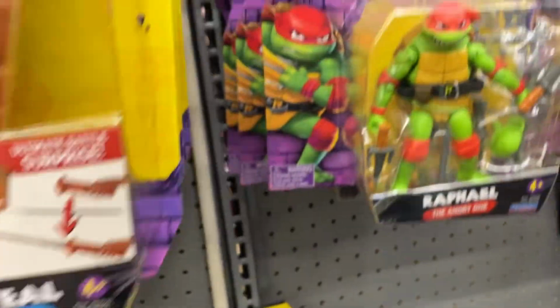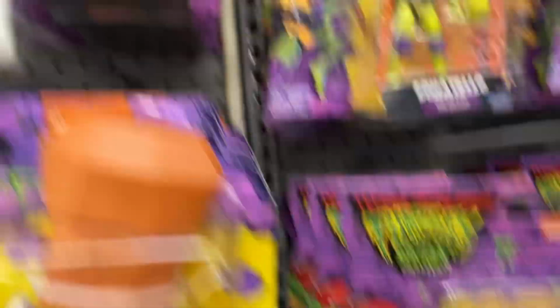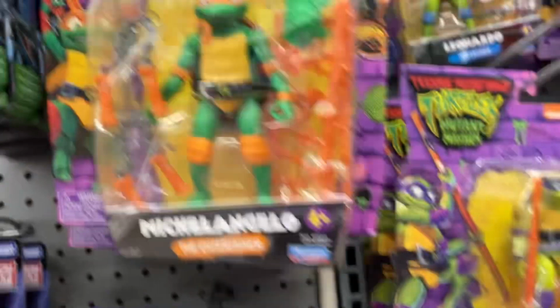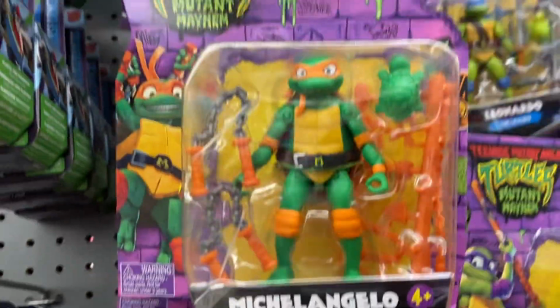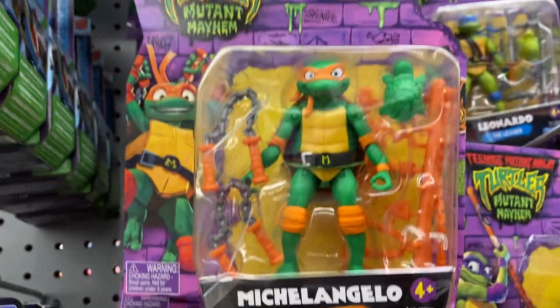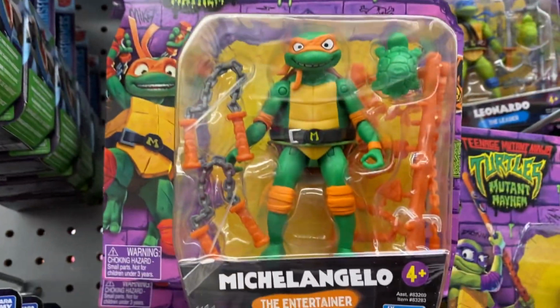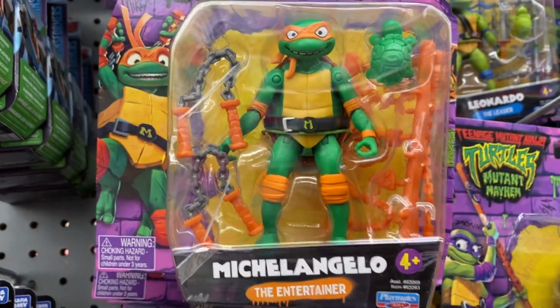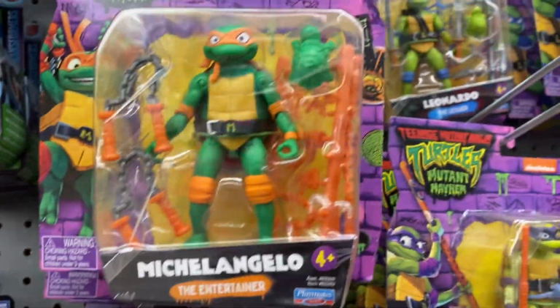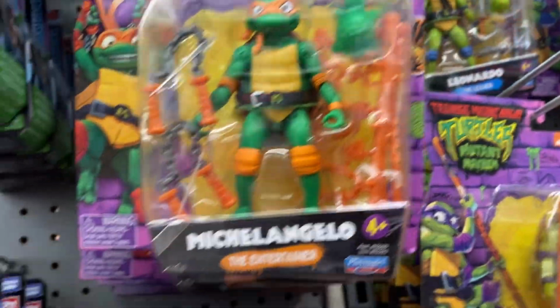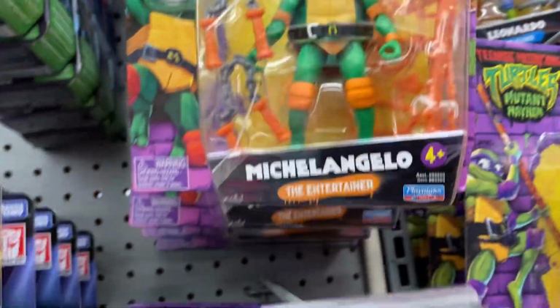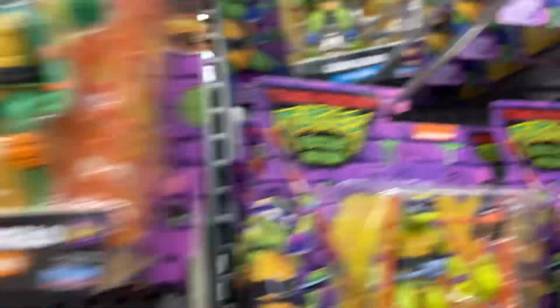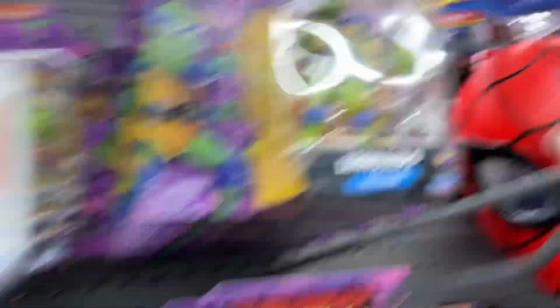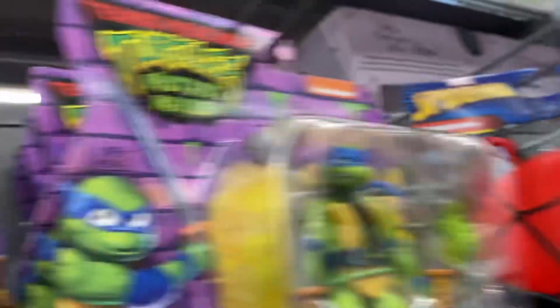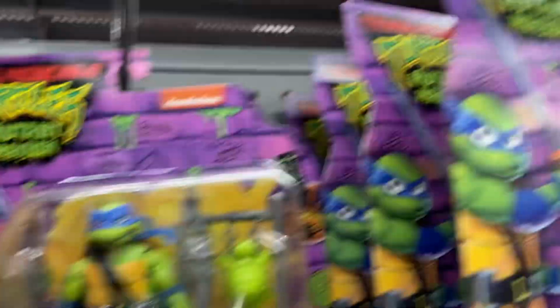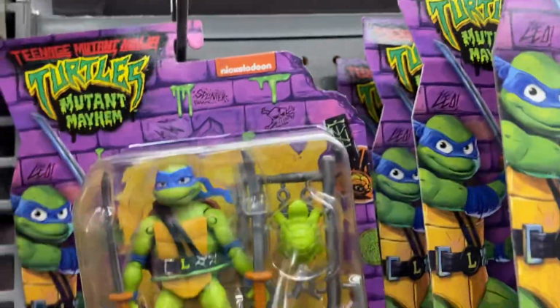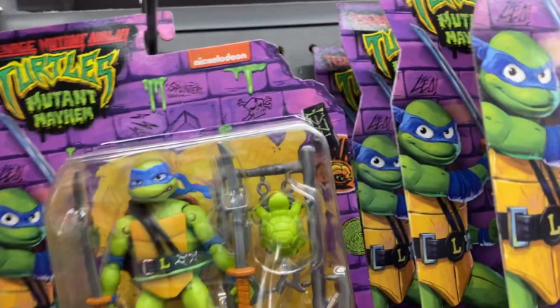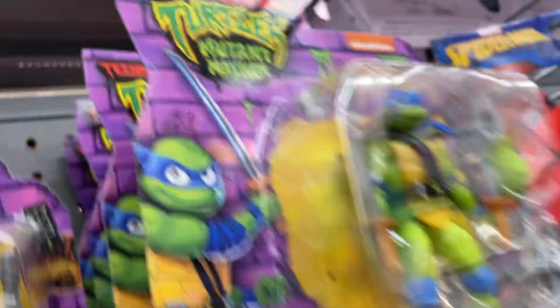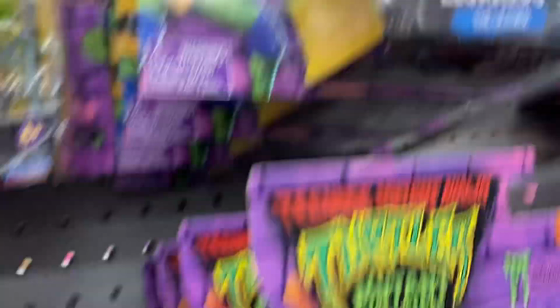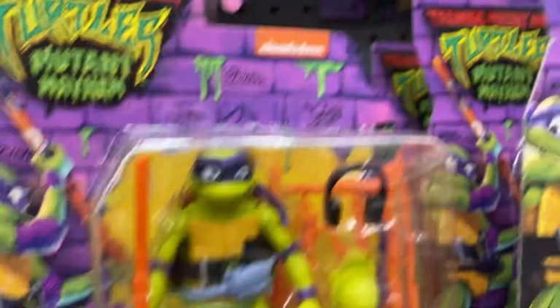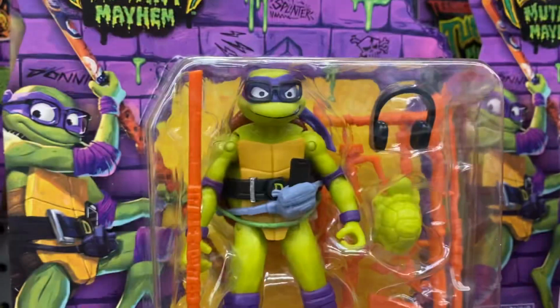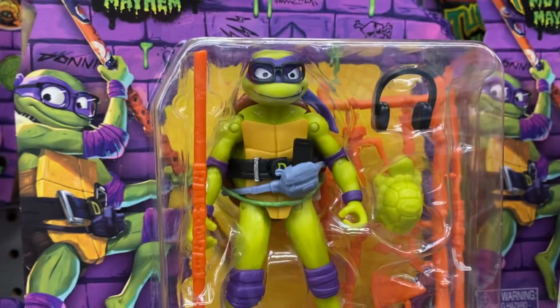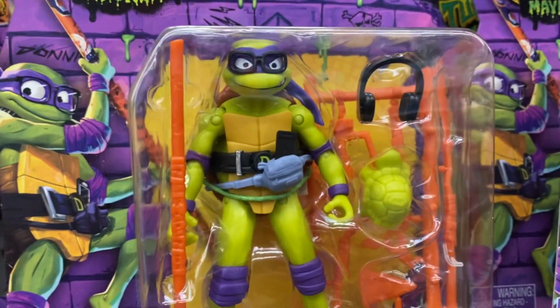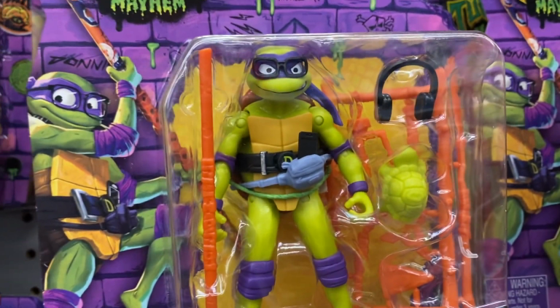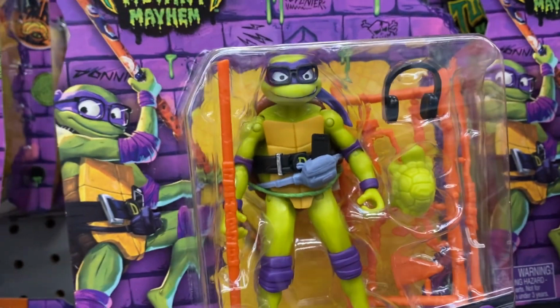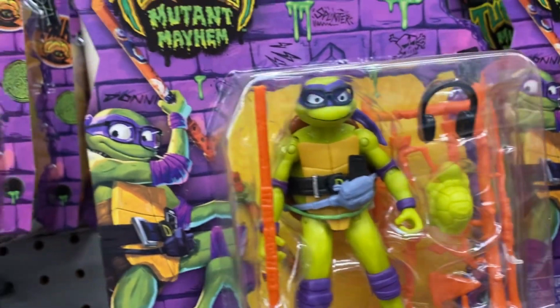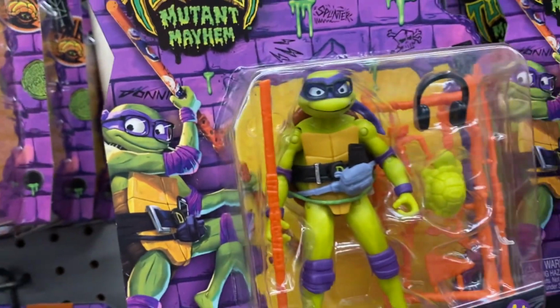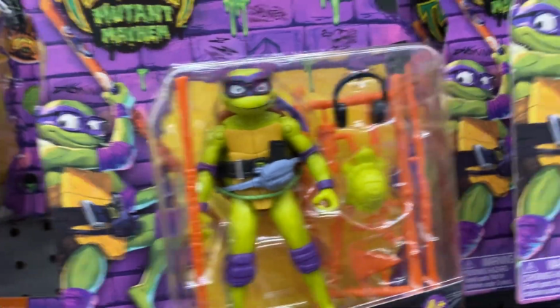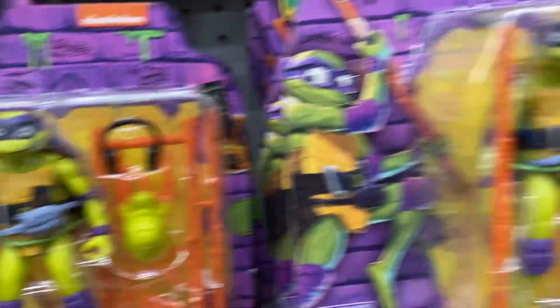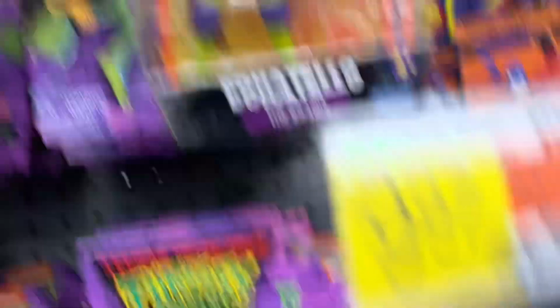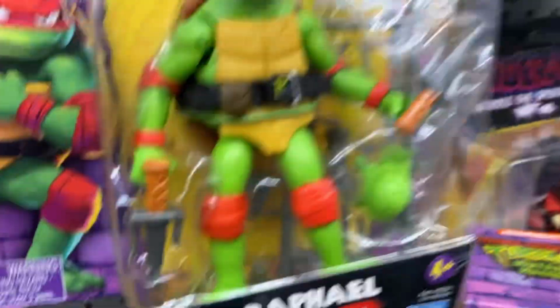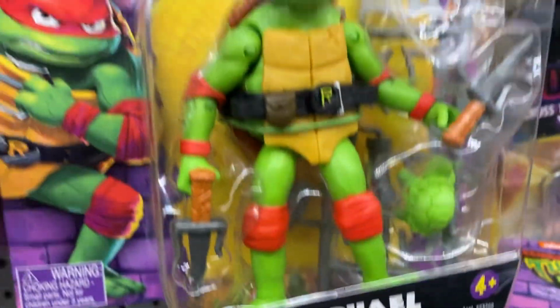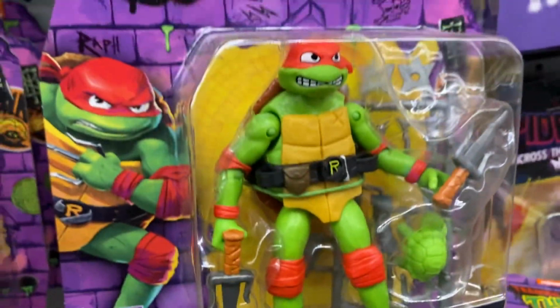Then we have all my figures. We have Michelangelo, we have Leonardo, we have Donatello, and Raphael. These are ten dollars for the figures.